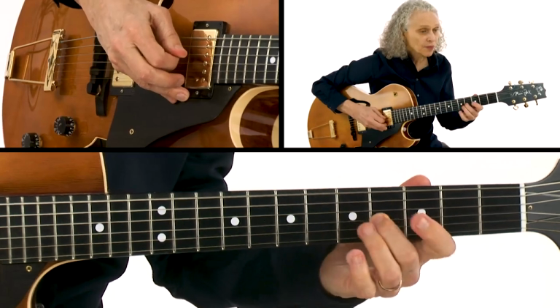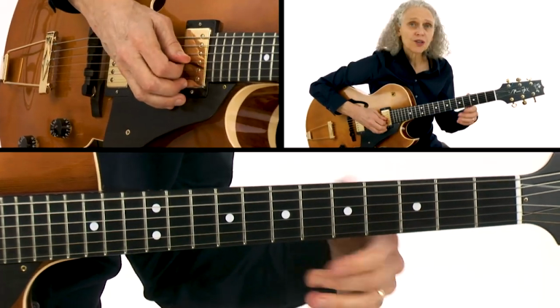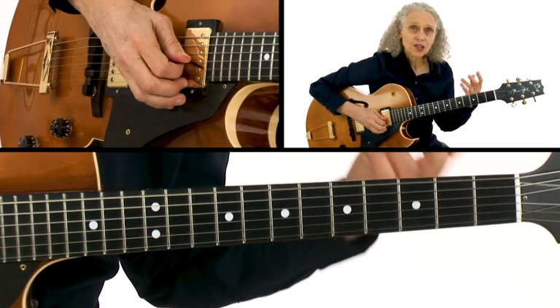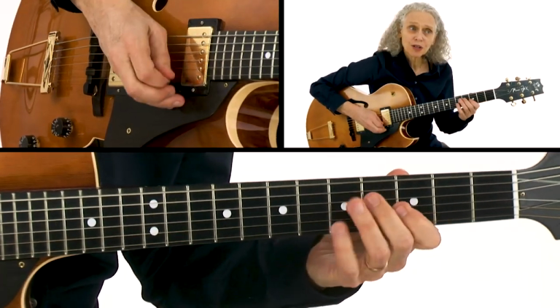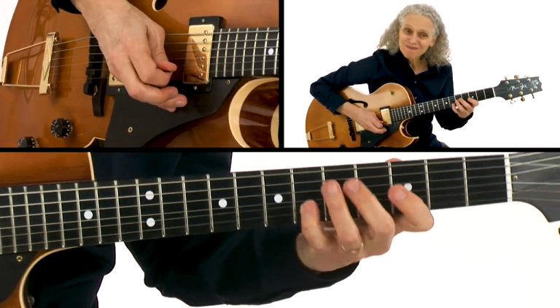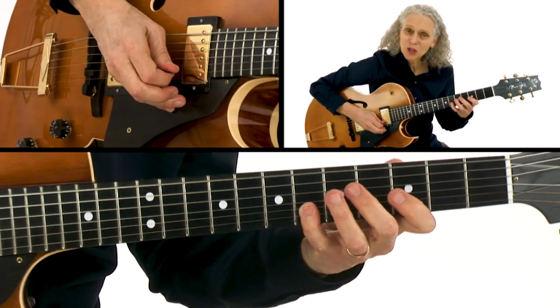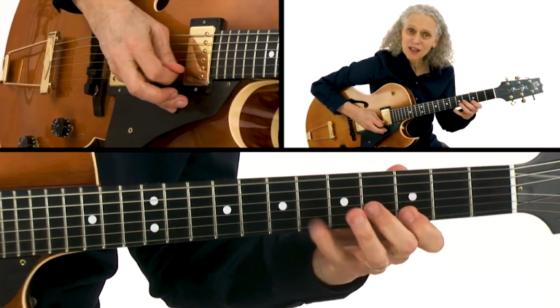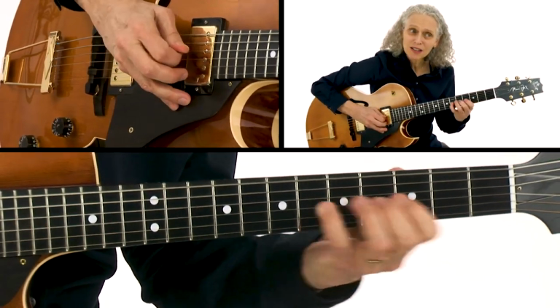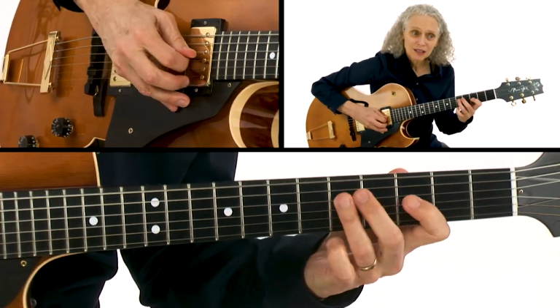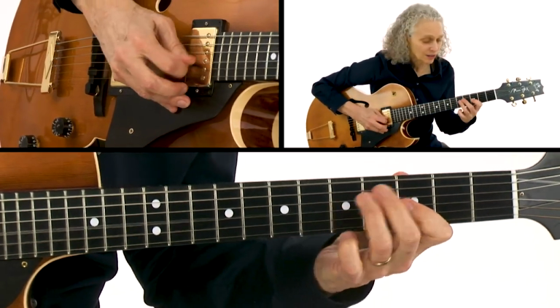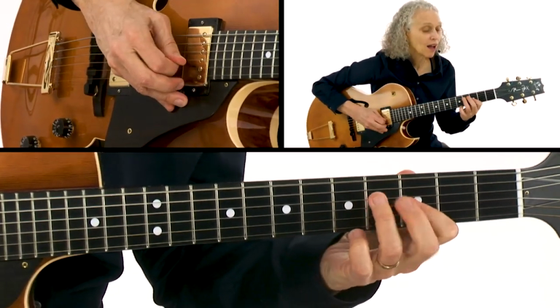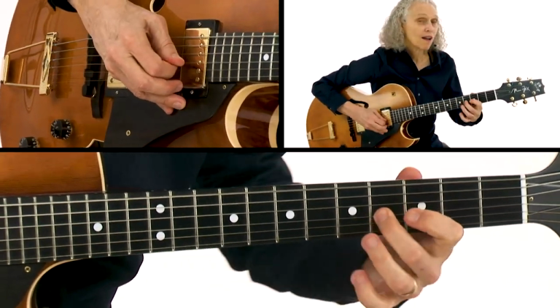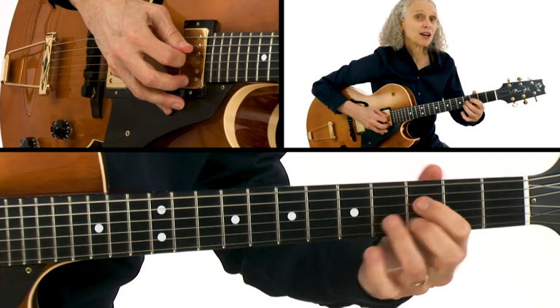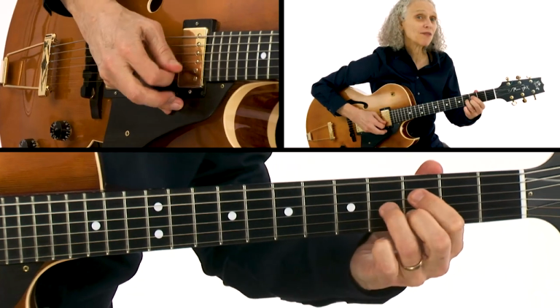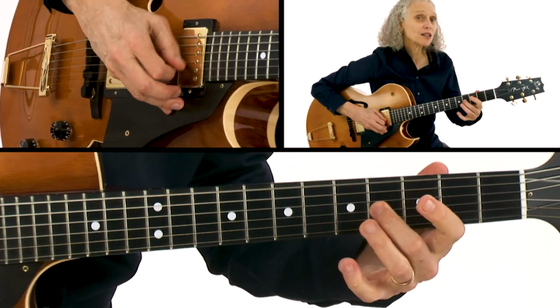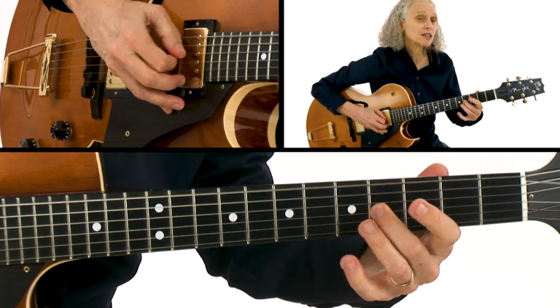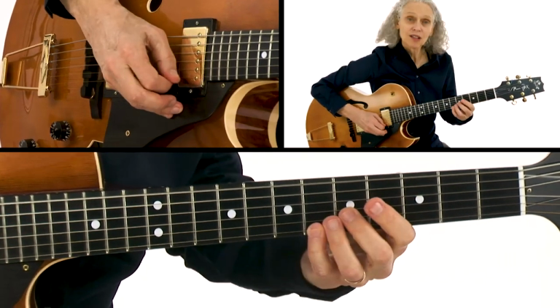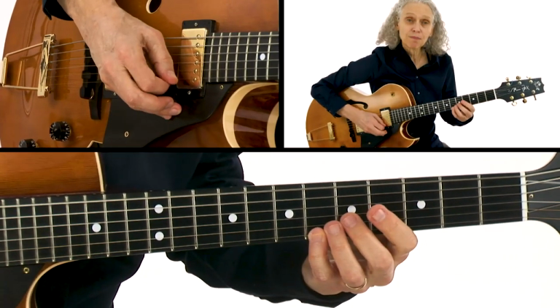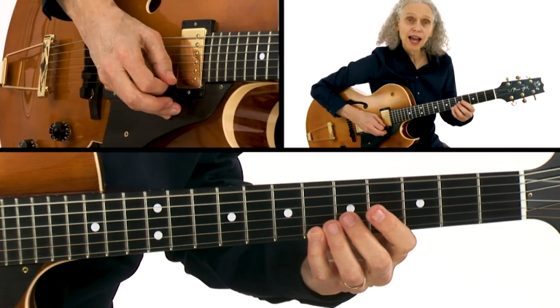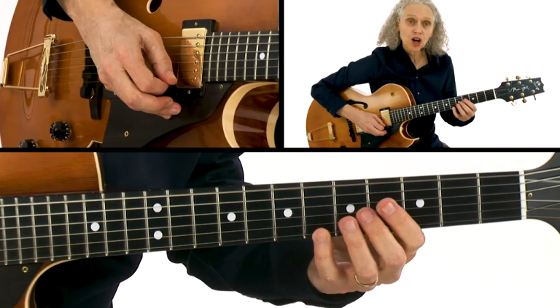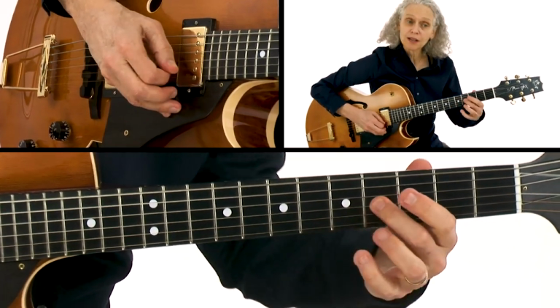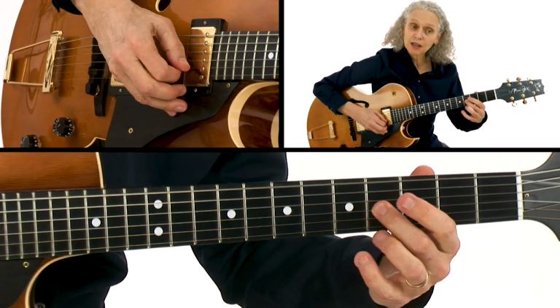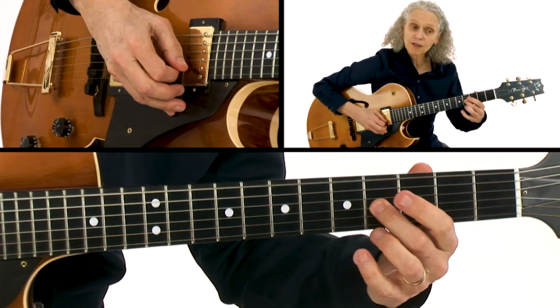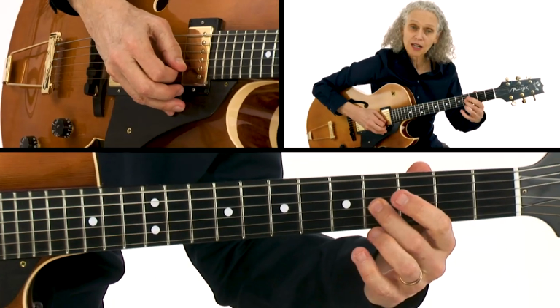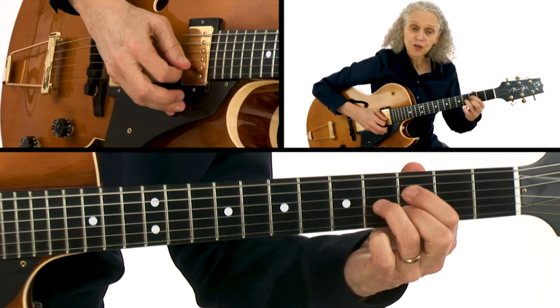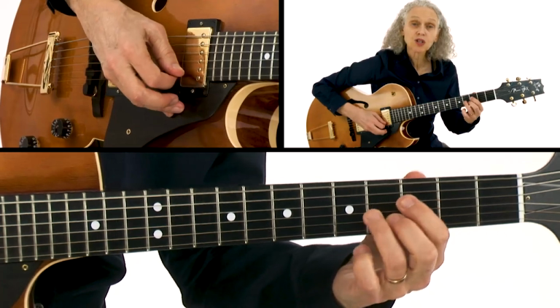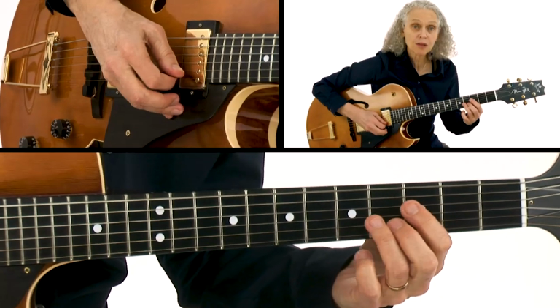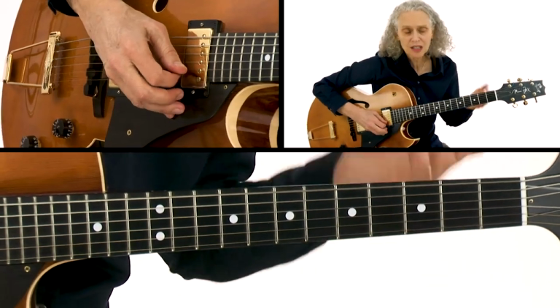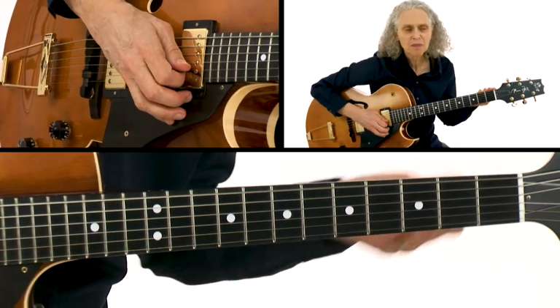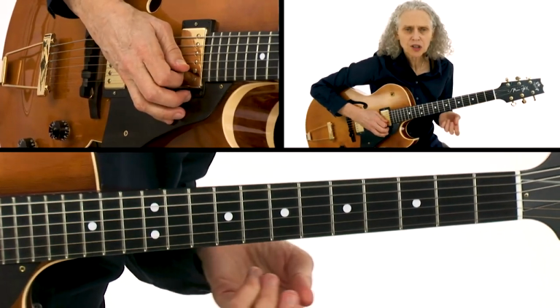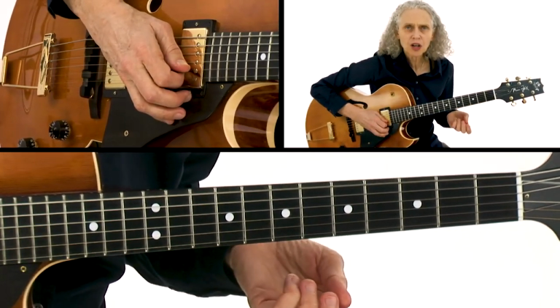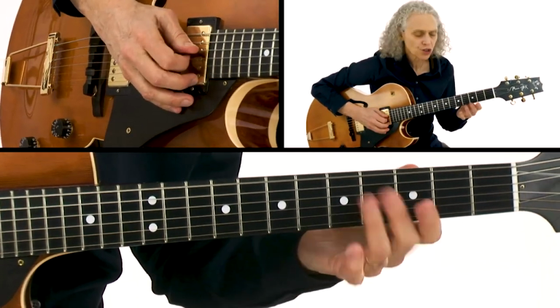There I started with the blues scale, but then I resolve out — I've got a B-flat, the sharp nine, then I resolve out to the natural third, which is in the Mixolydian scale and also in the arpeggio.